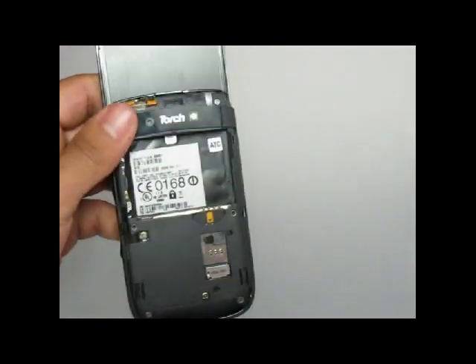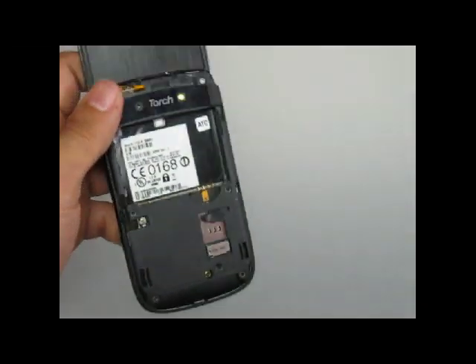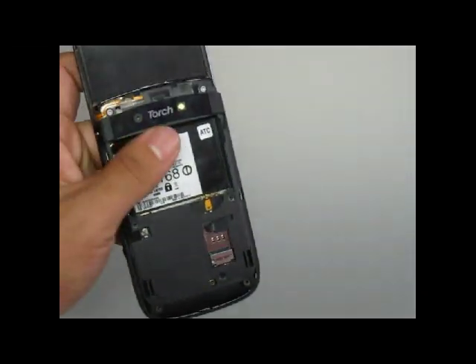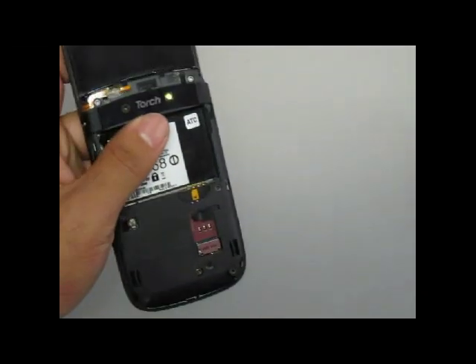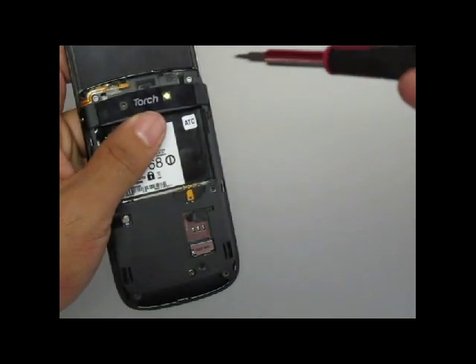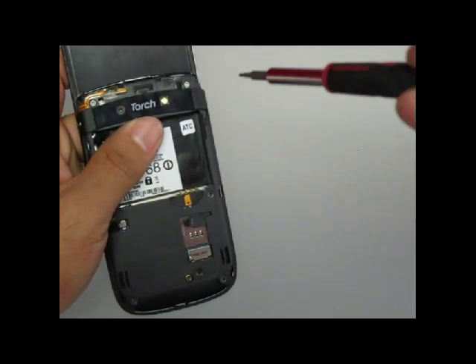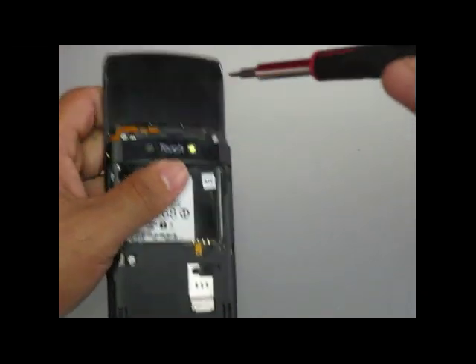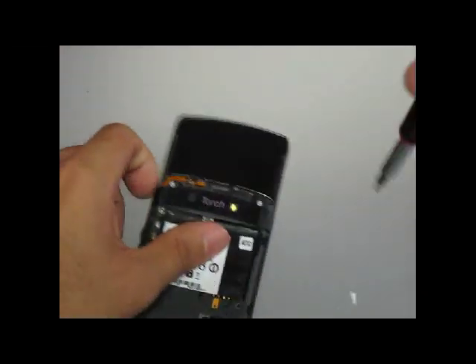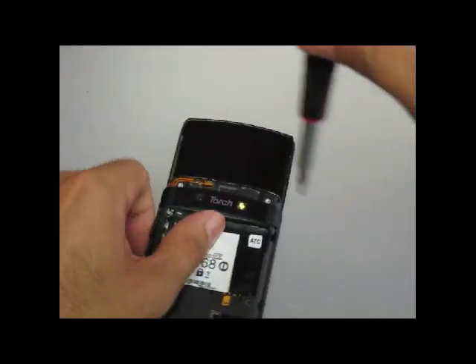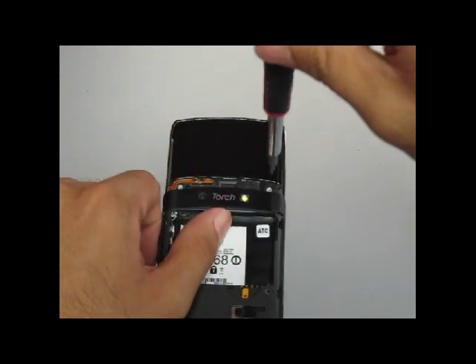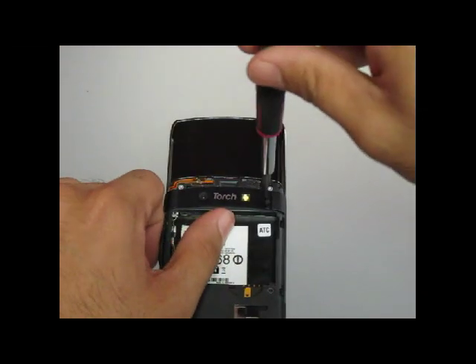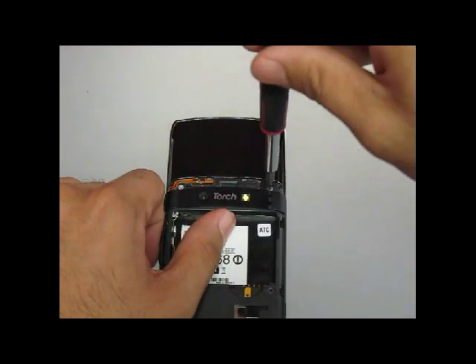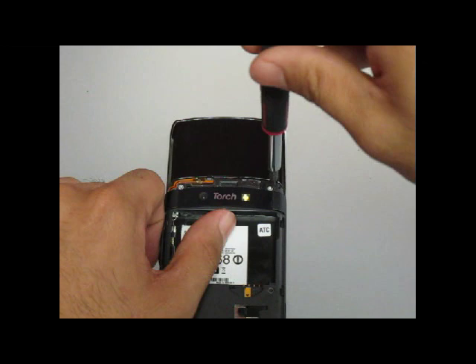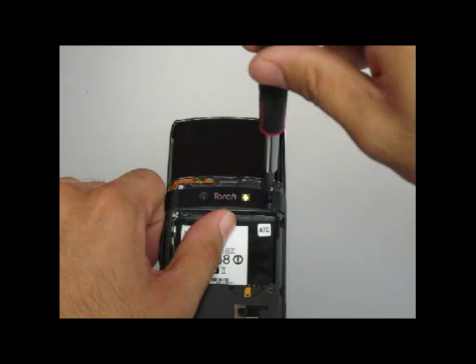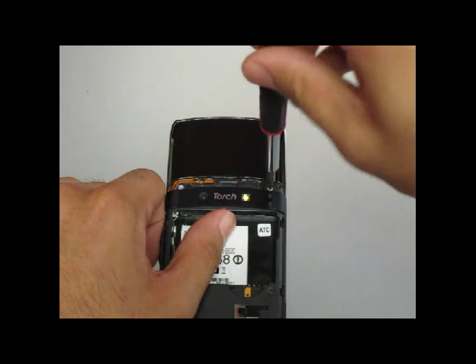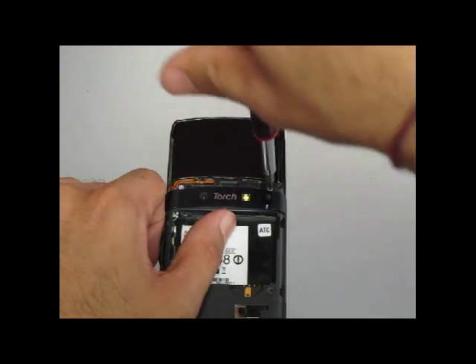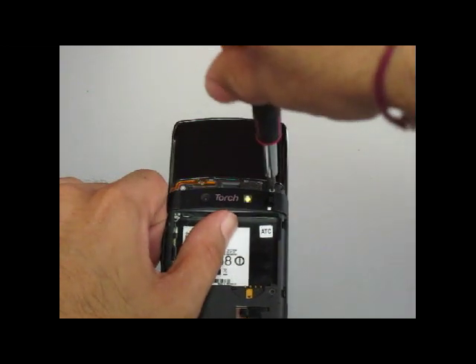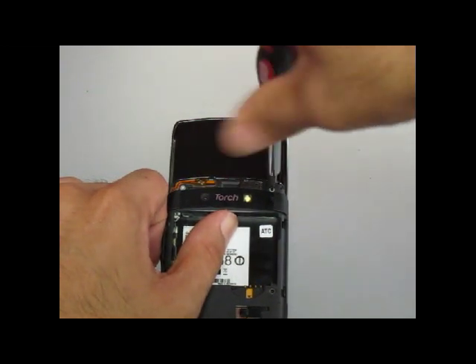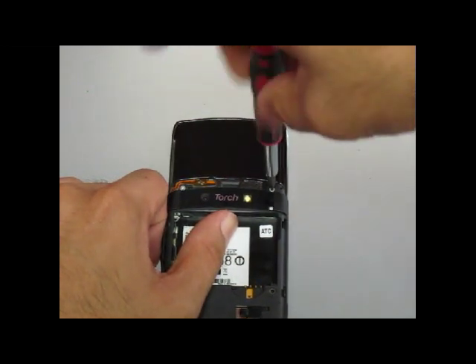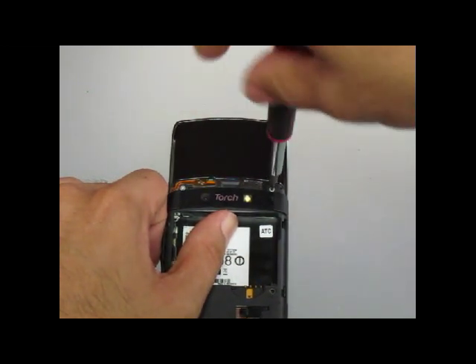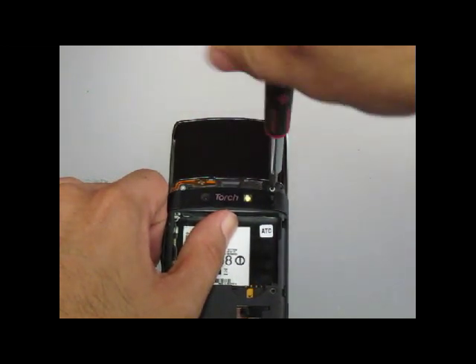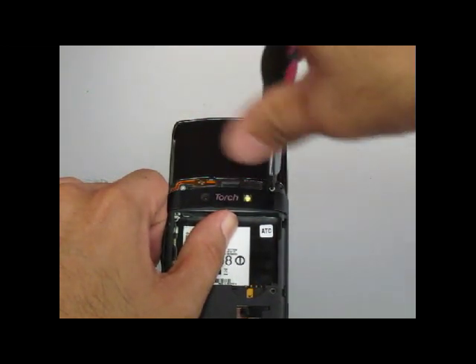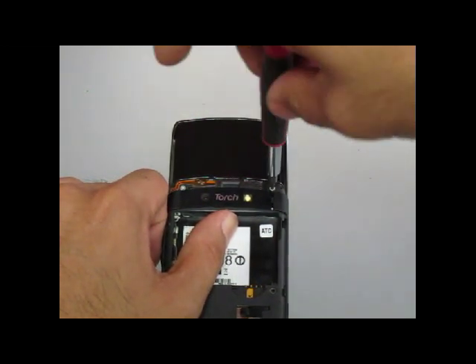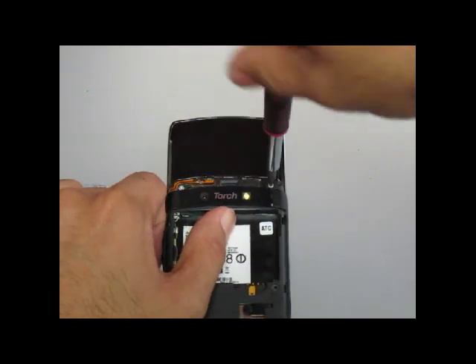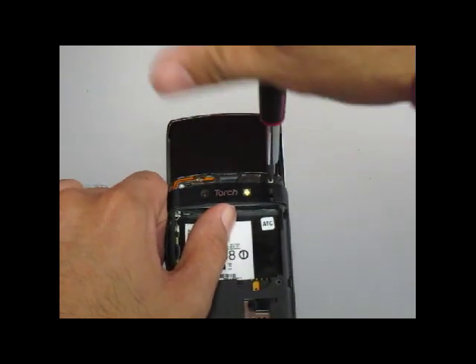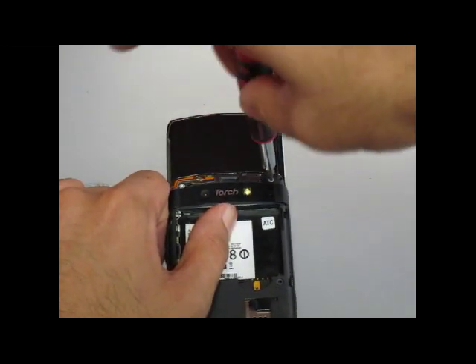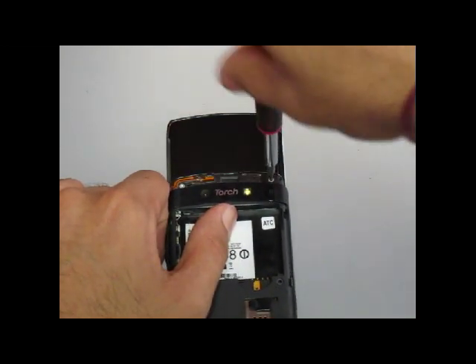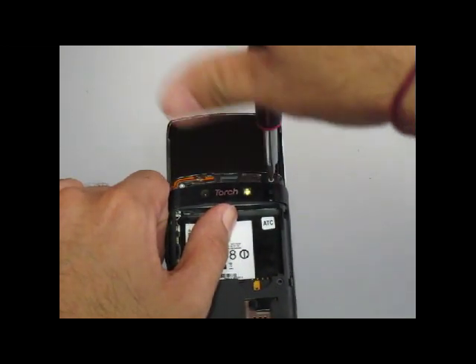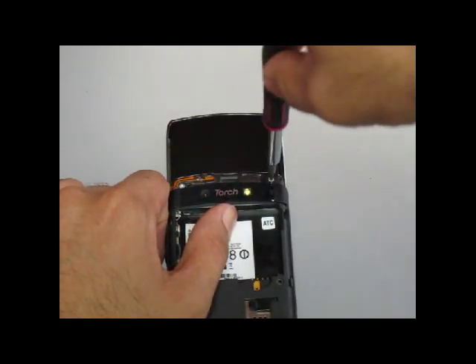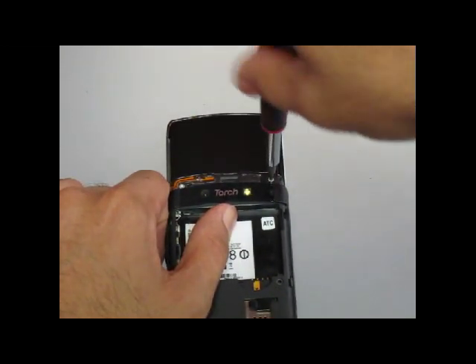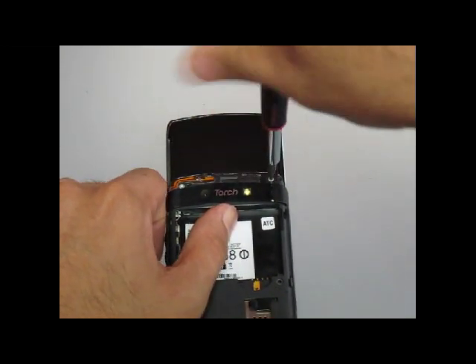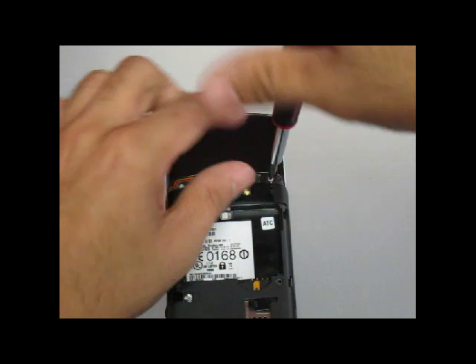After removing the bezel frame, you will notice that there are two more T5 screws on the top of the back housing. Remove these screws as well.